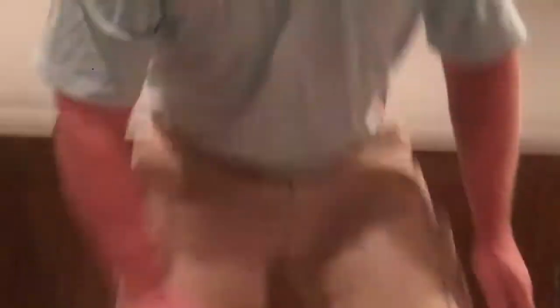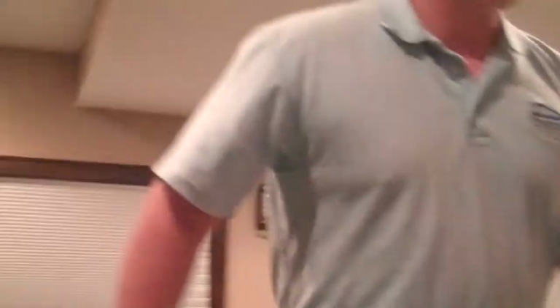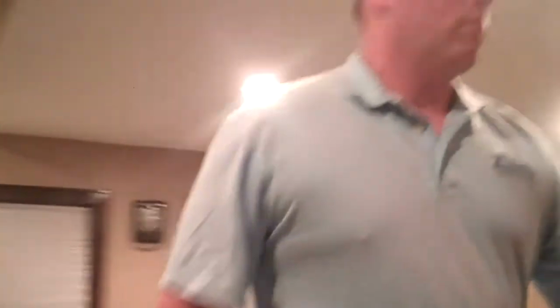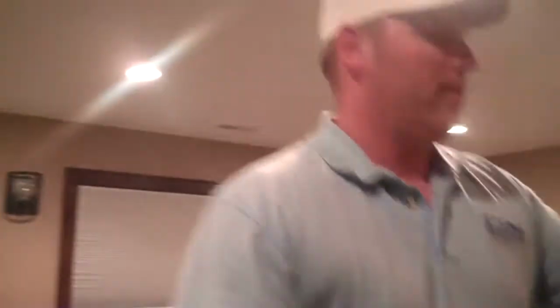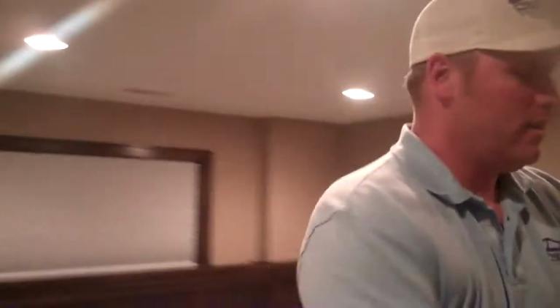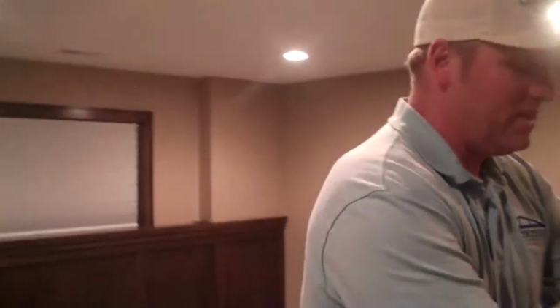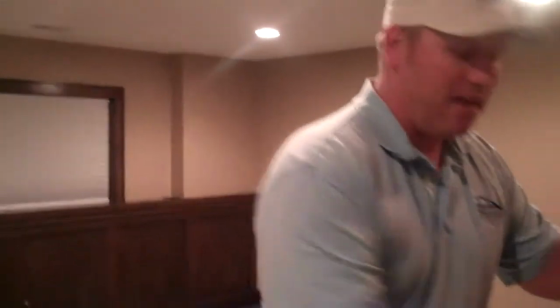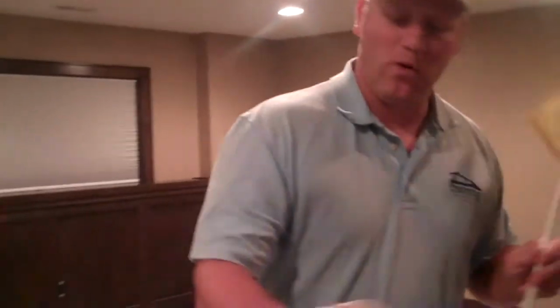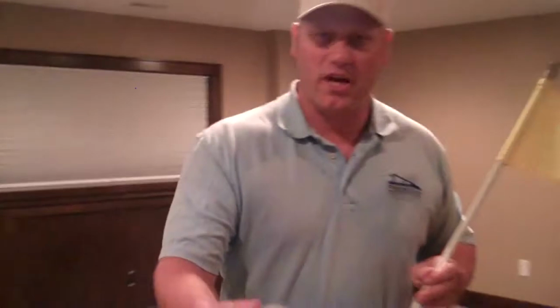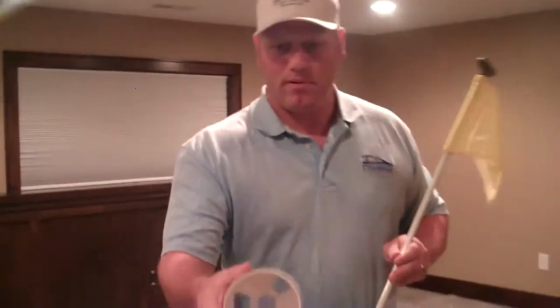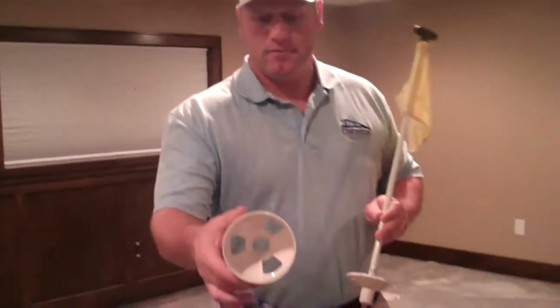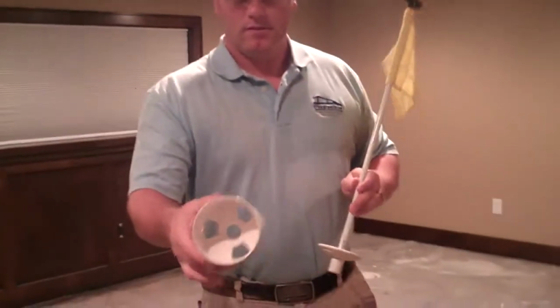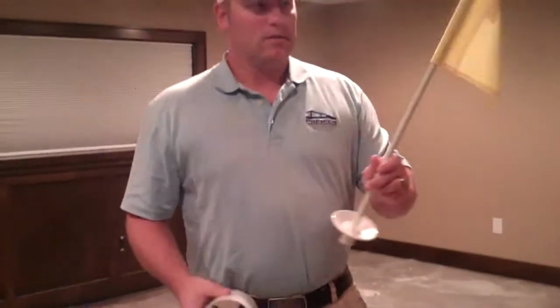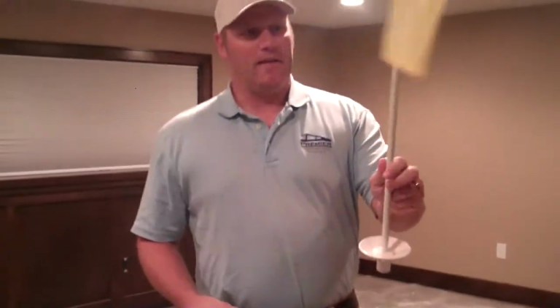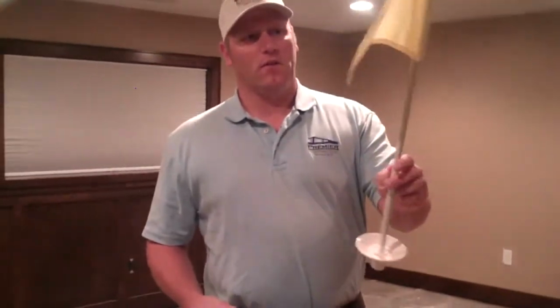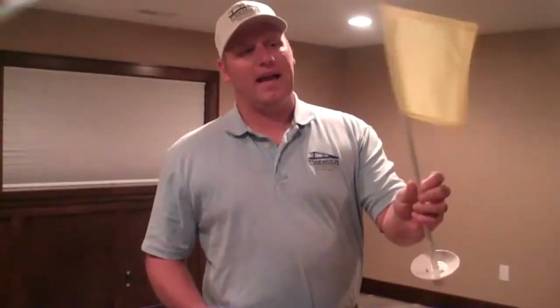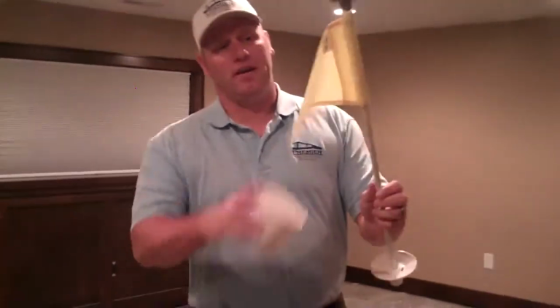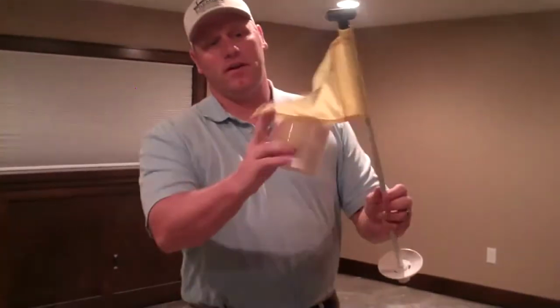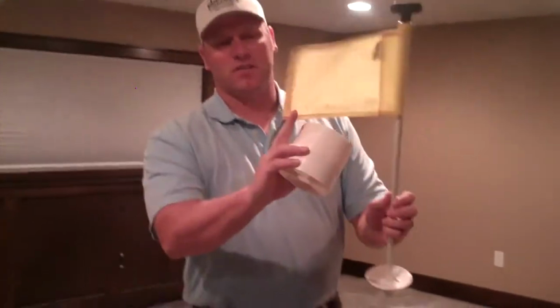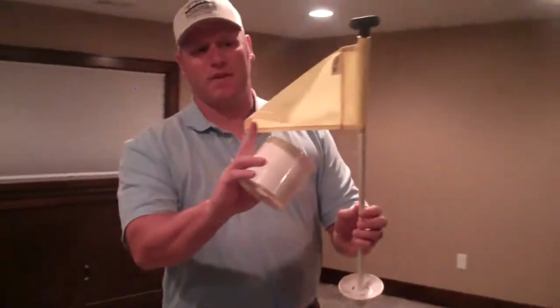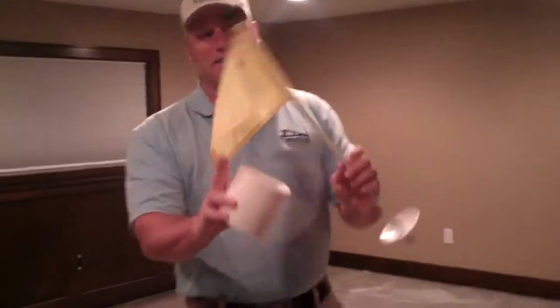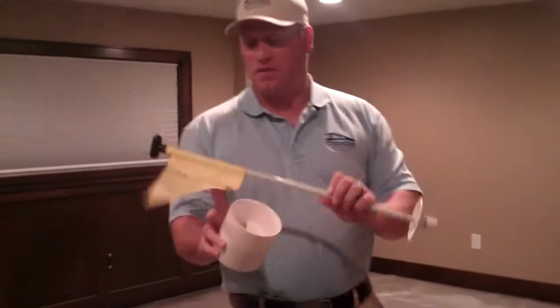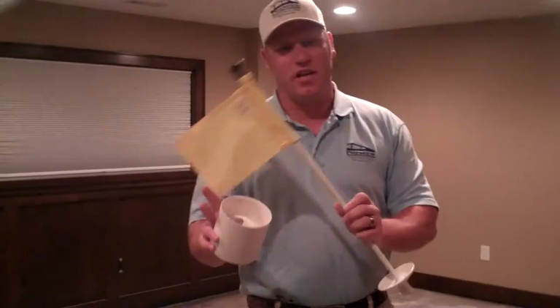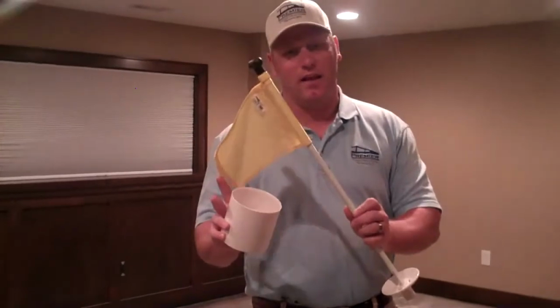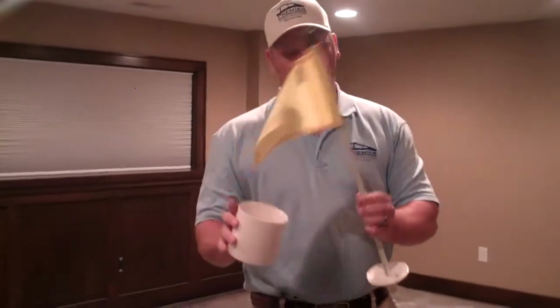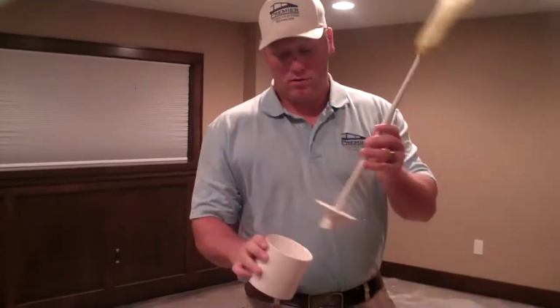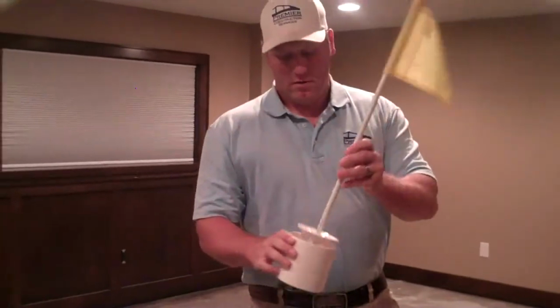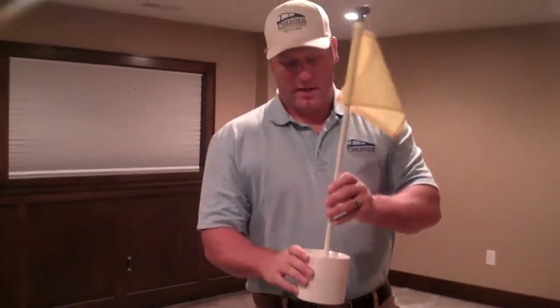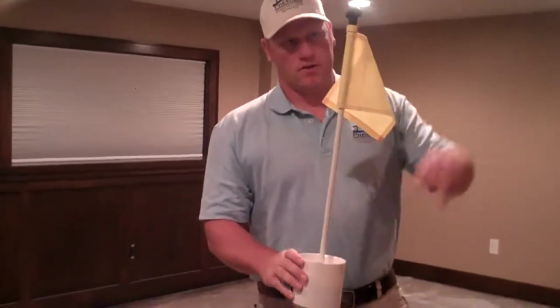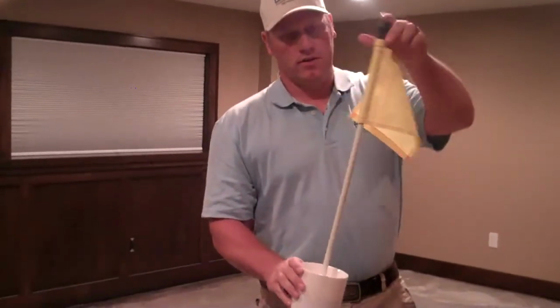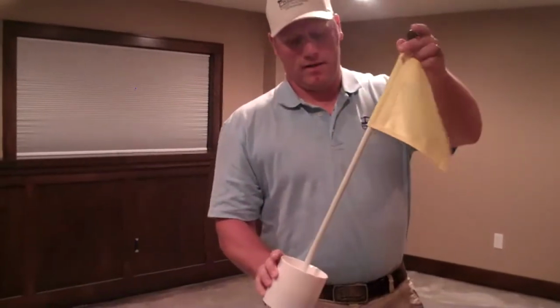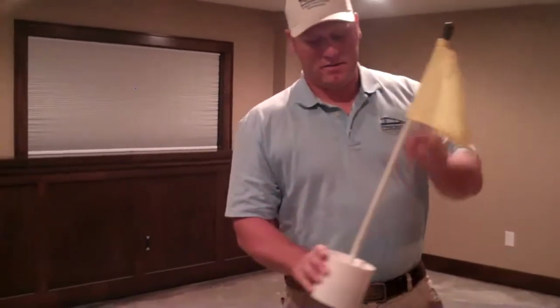Then we're going to start with a PGA 4-inch cup. These are the little flags you can get — you can get customized flags. This is just the PGA yellow, and it just goes in like this.